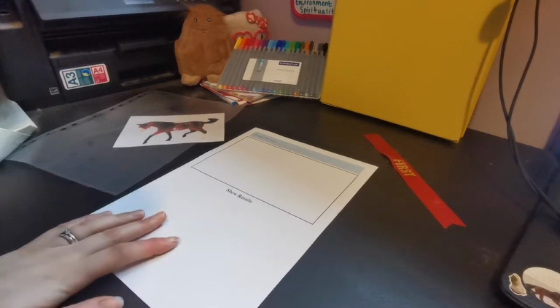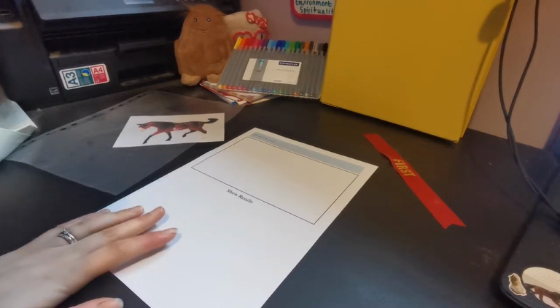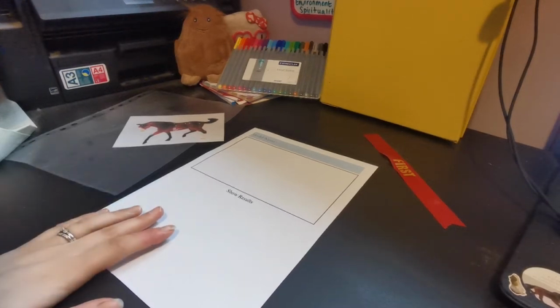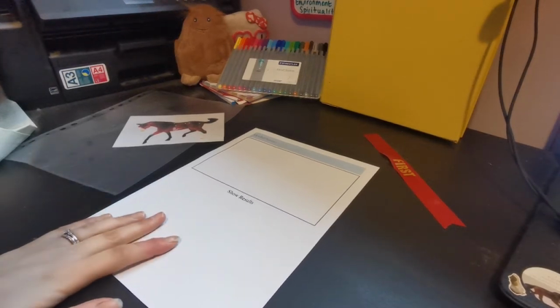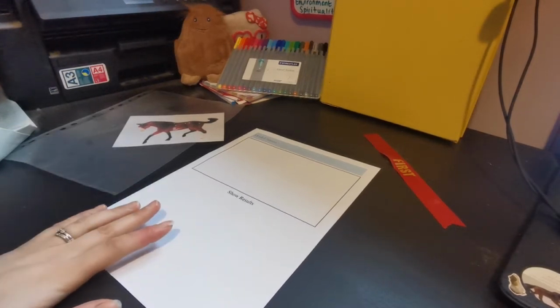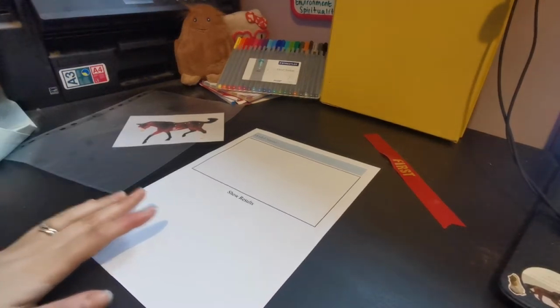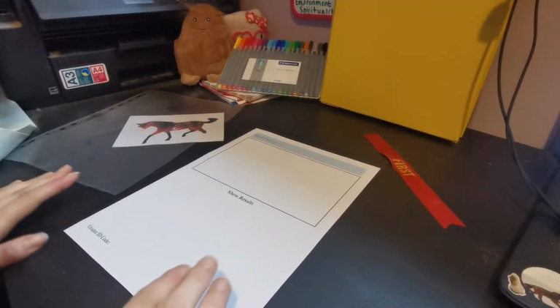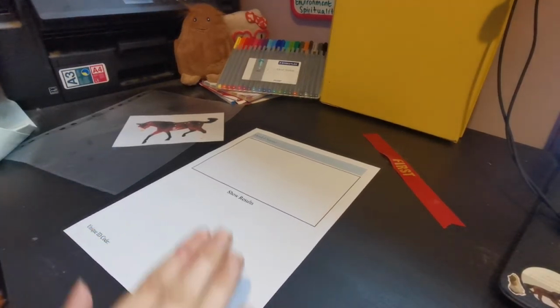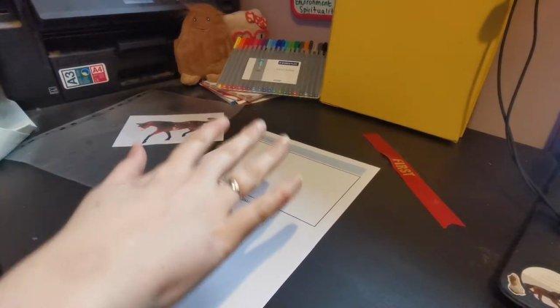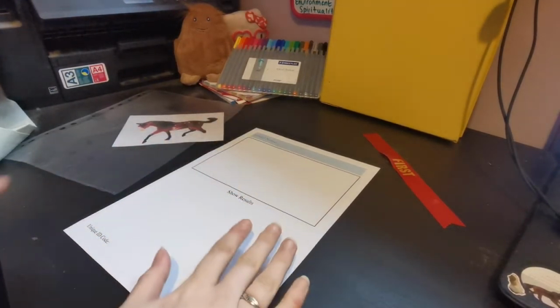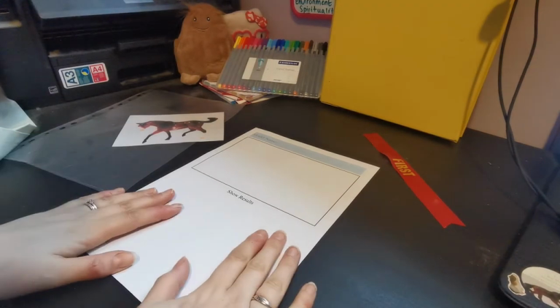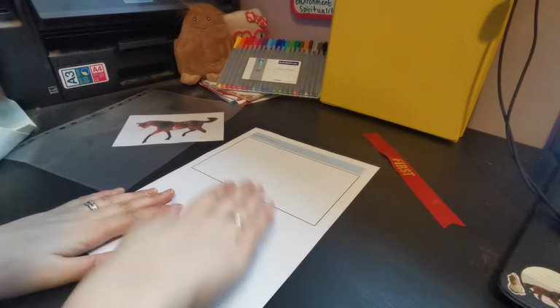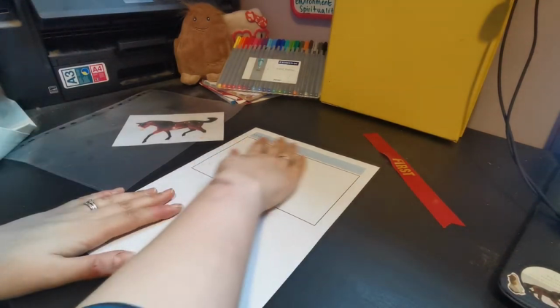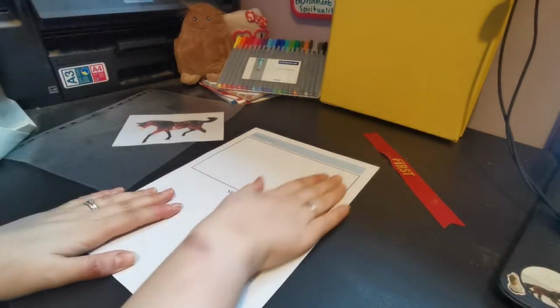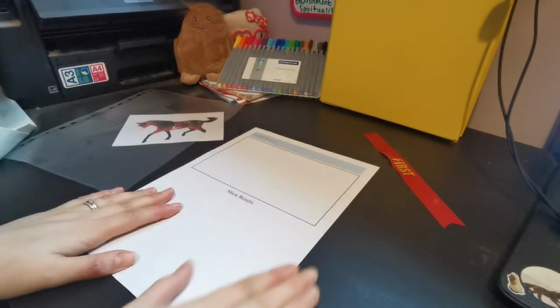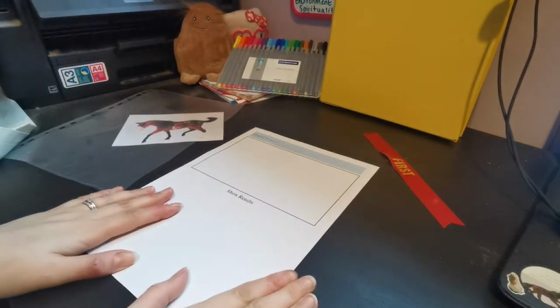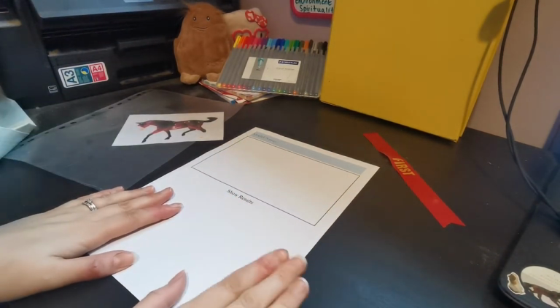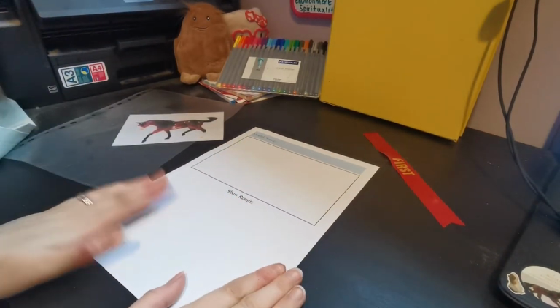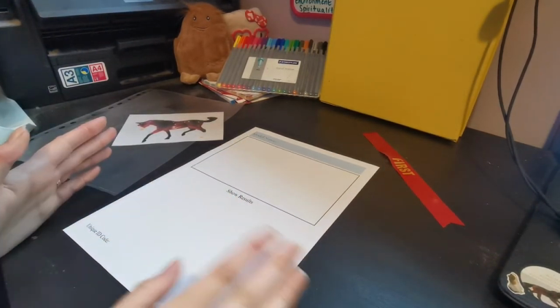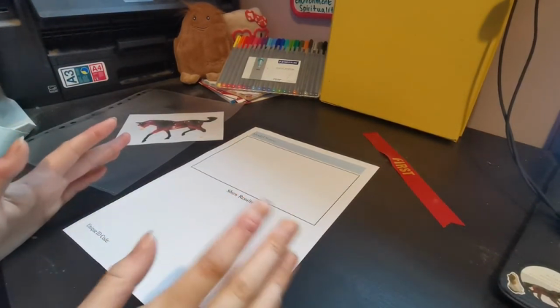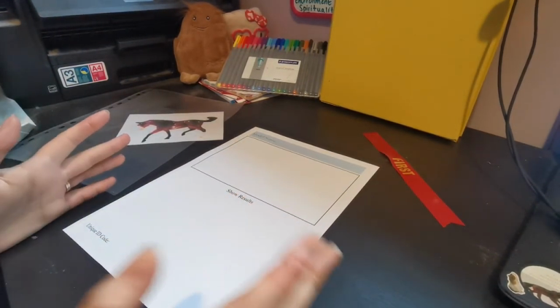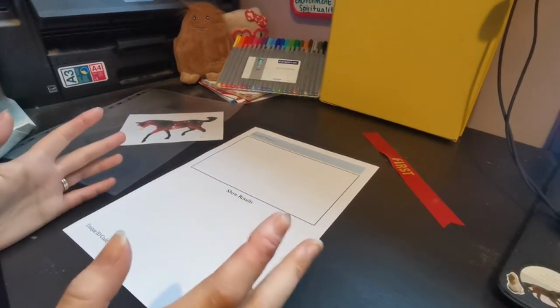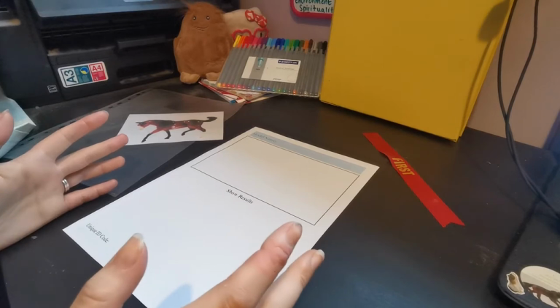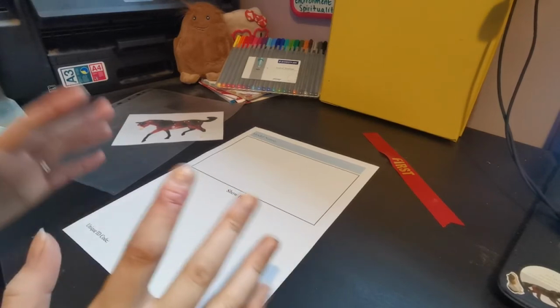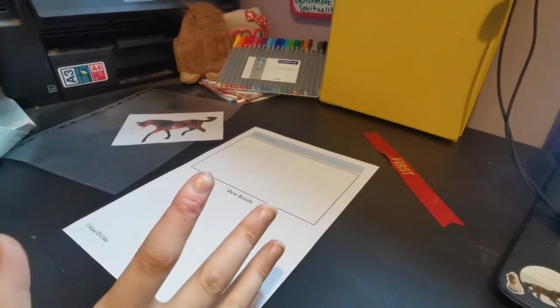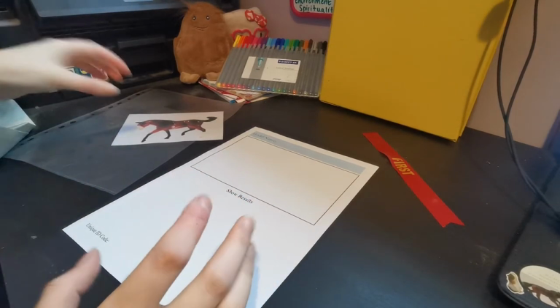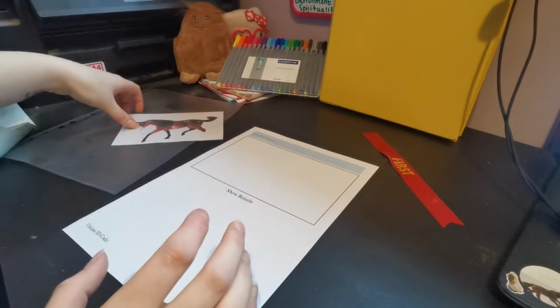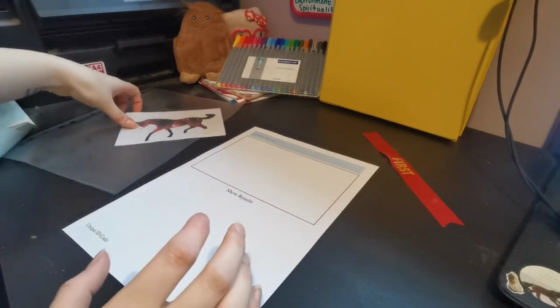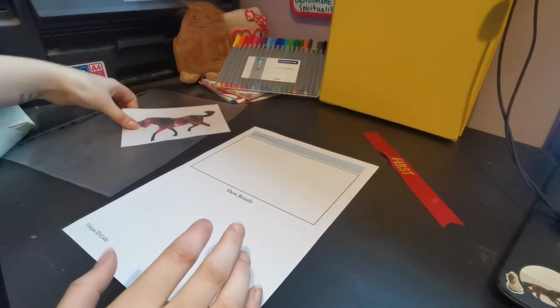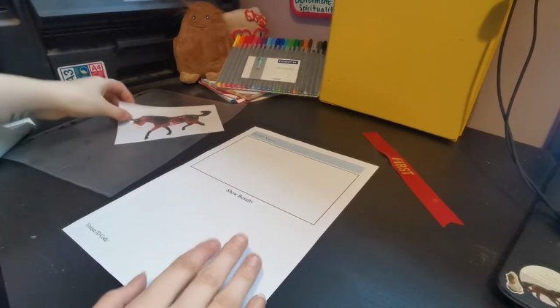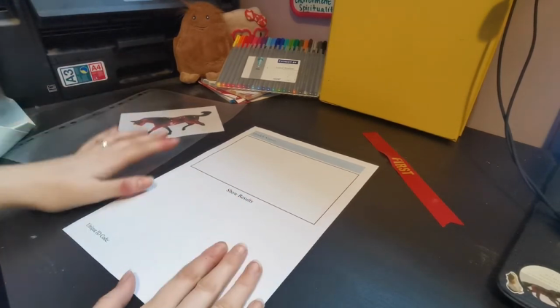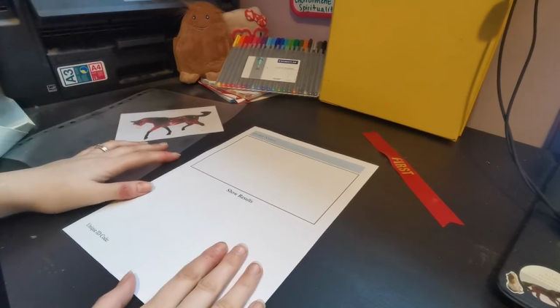Hi guys, so in today's video we're going to show you how we can use one of our amazing model horse binder pages to create a really neat way to save your model horse's show results.